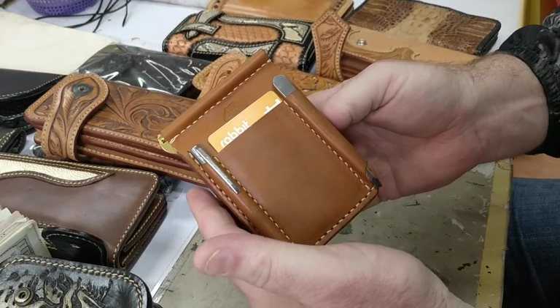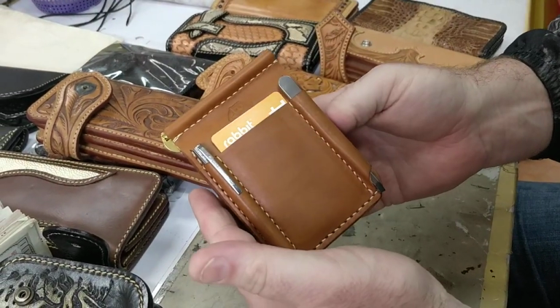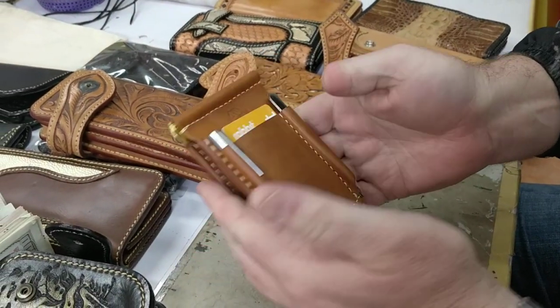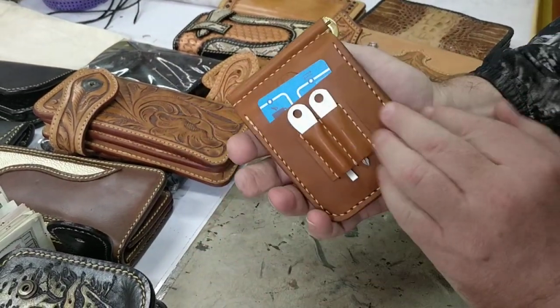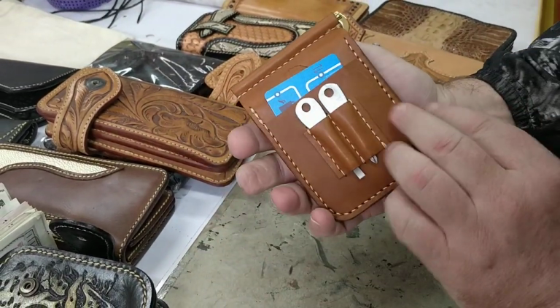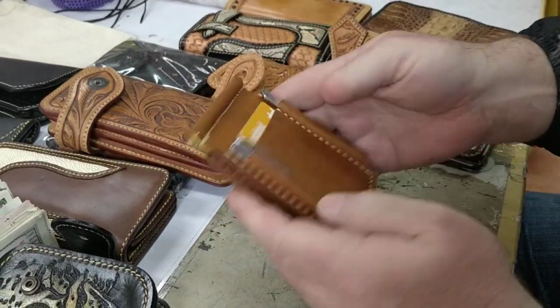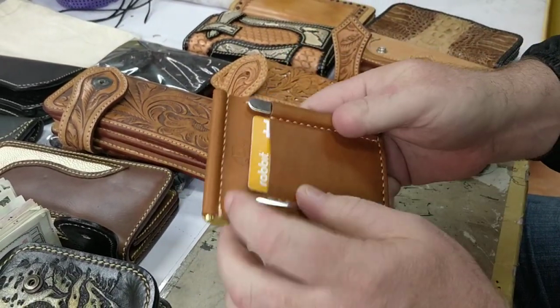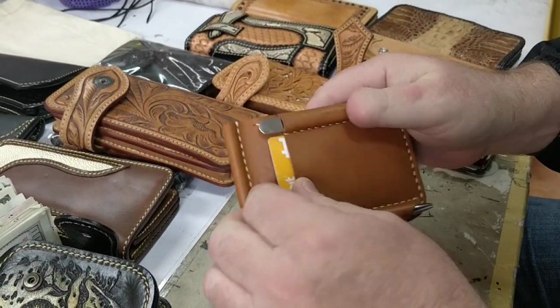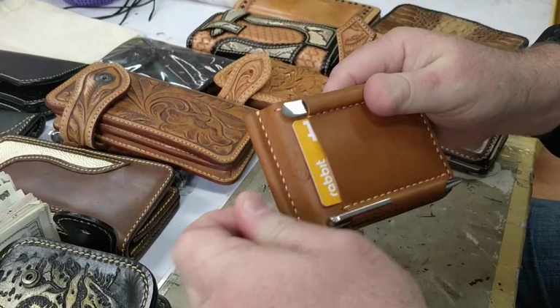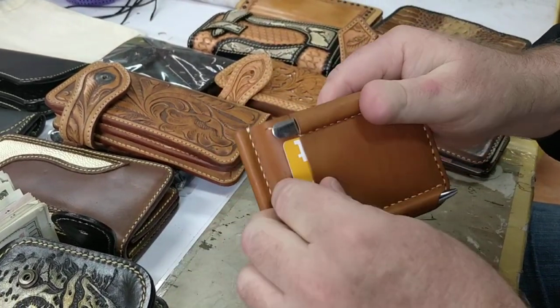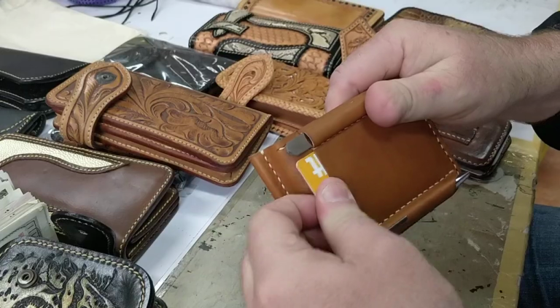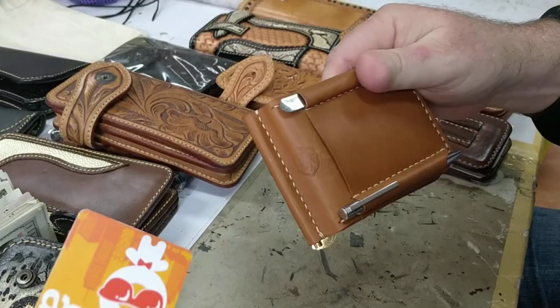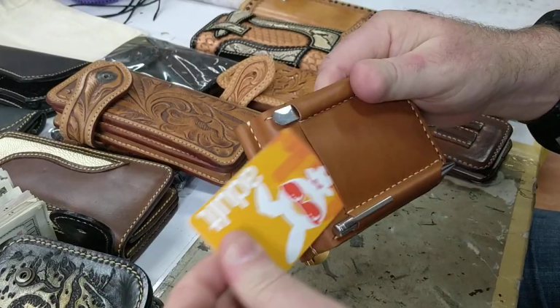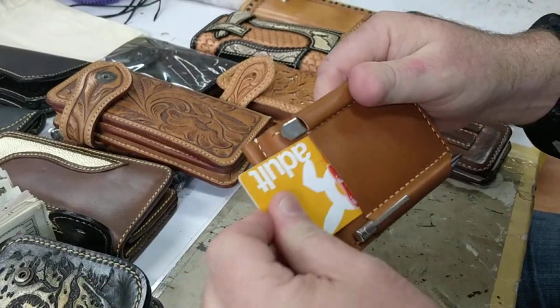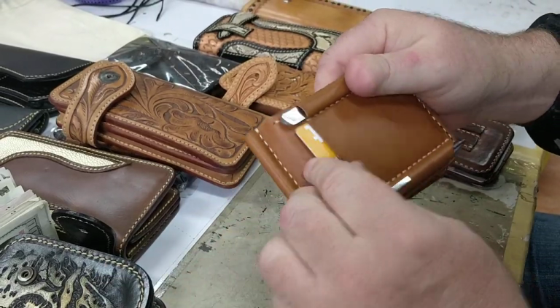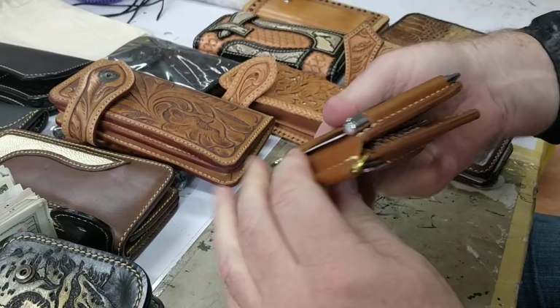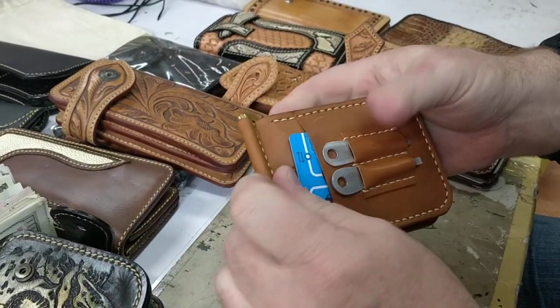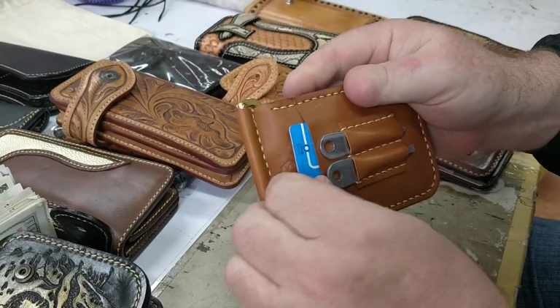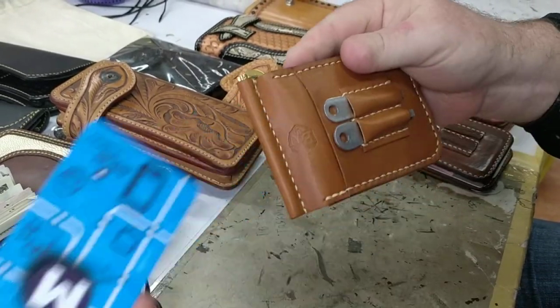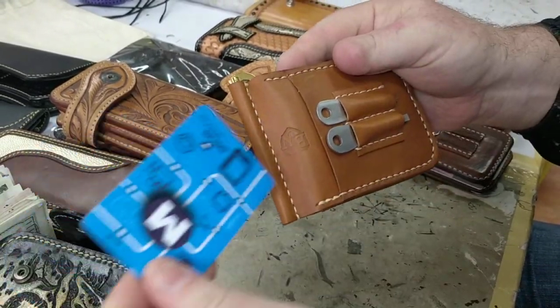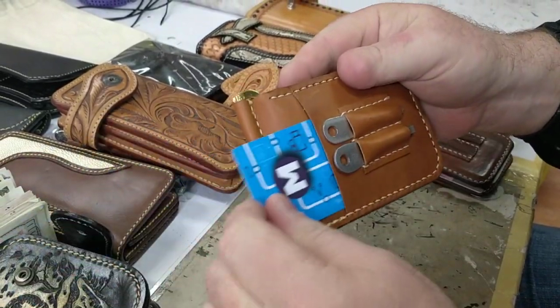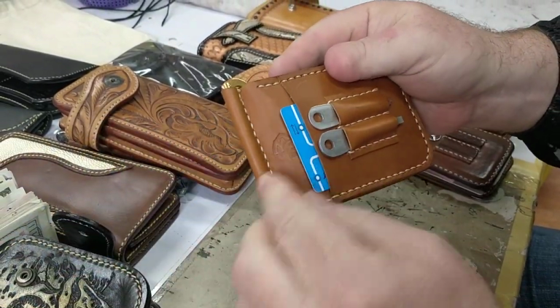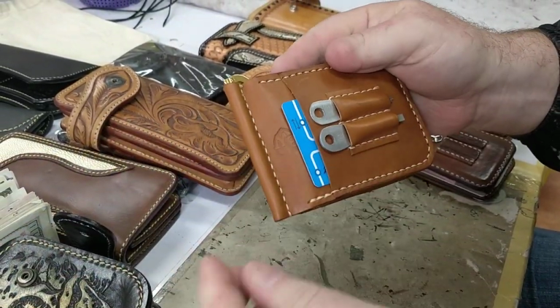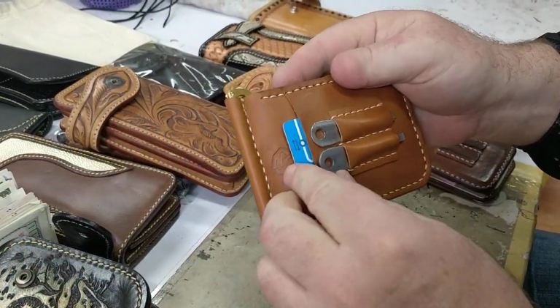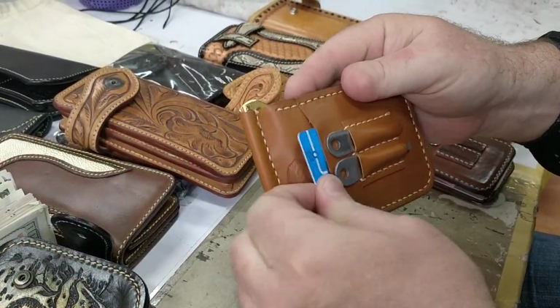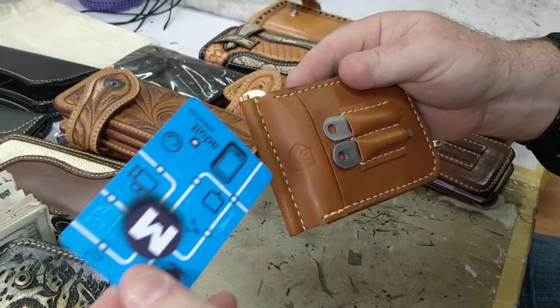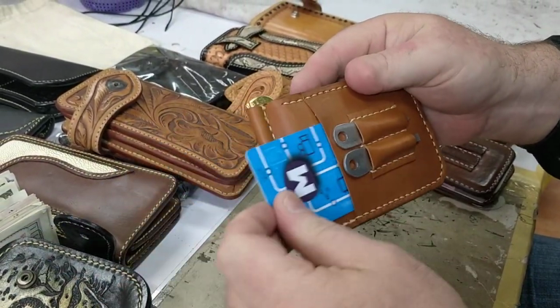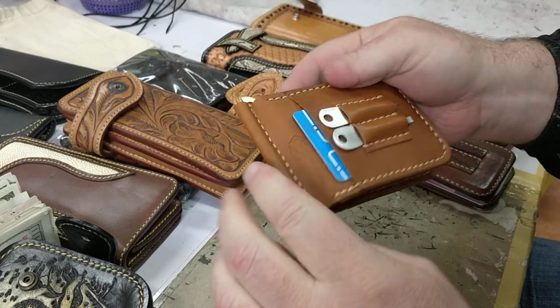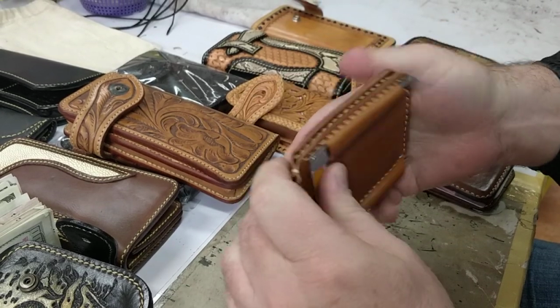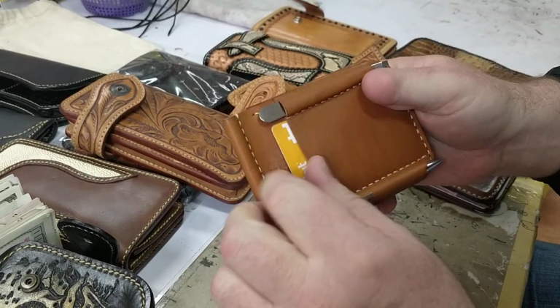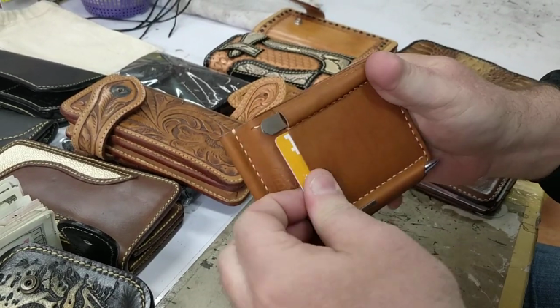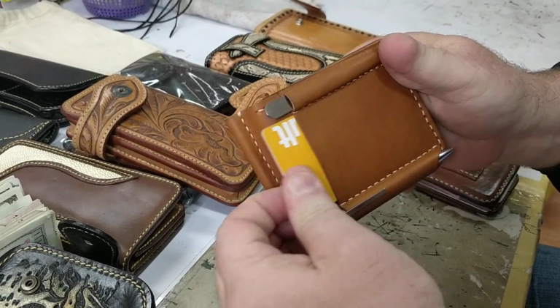It's got a mass transit card slot on both sides. You can put hotel keys in here, school ID cards, access cards for security, whatever. You've got two sides for that.